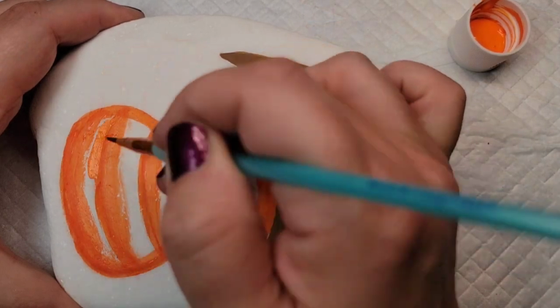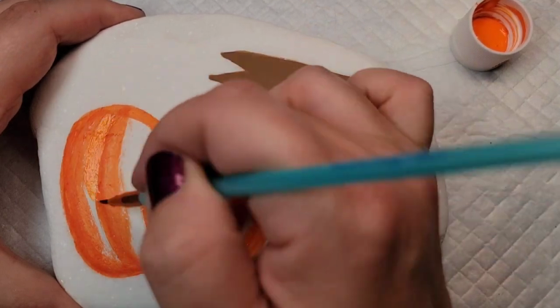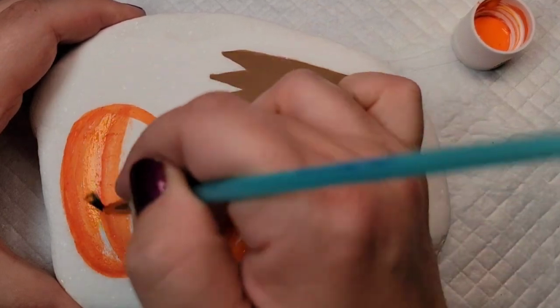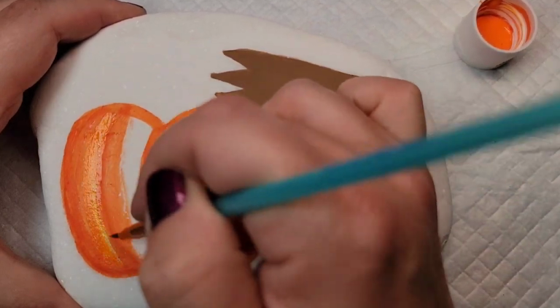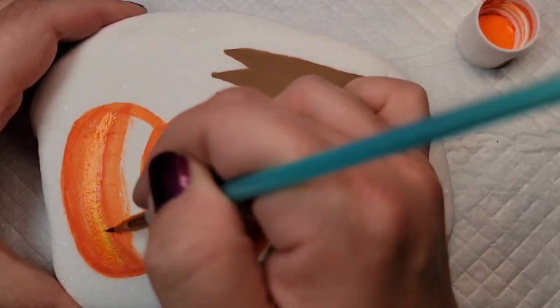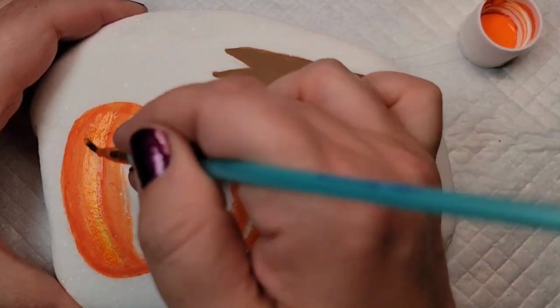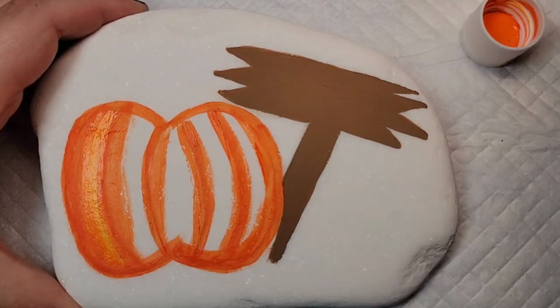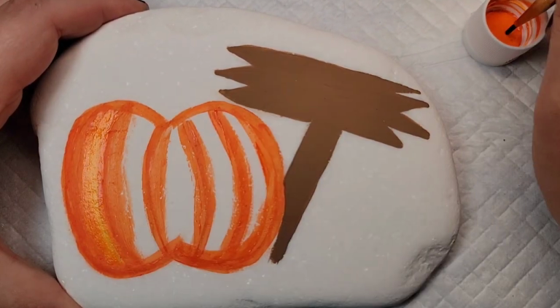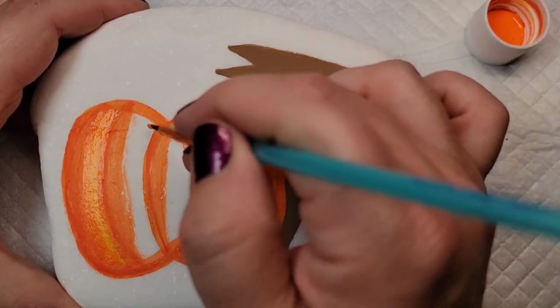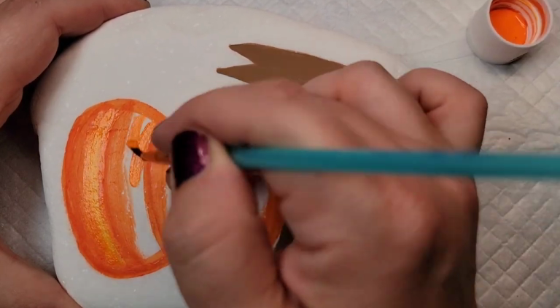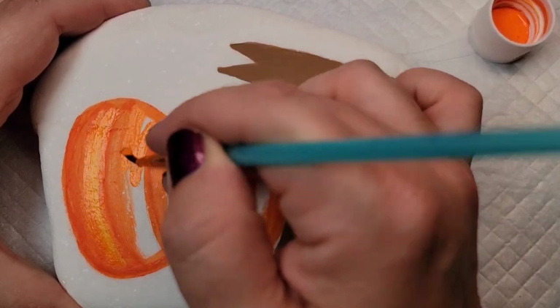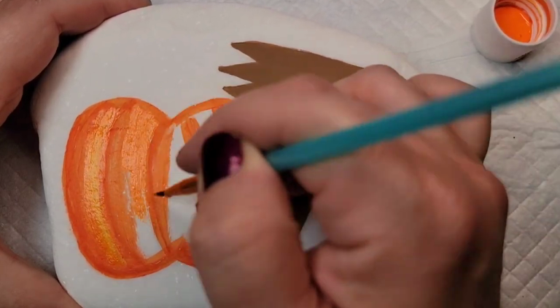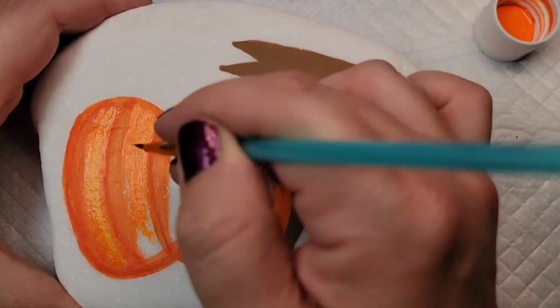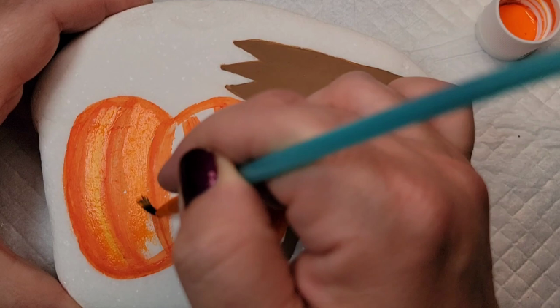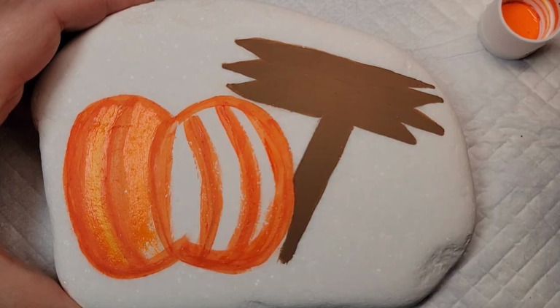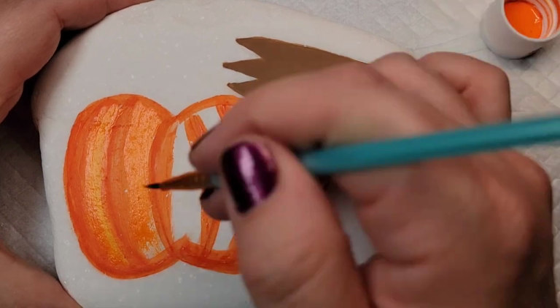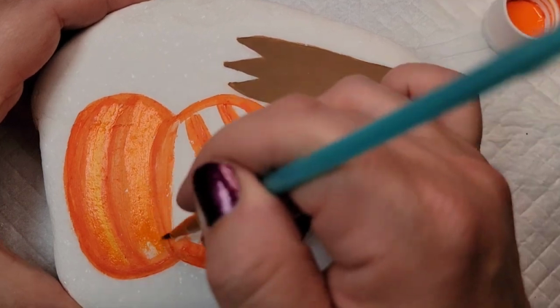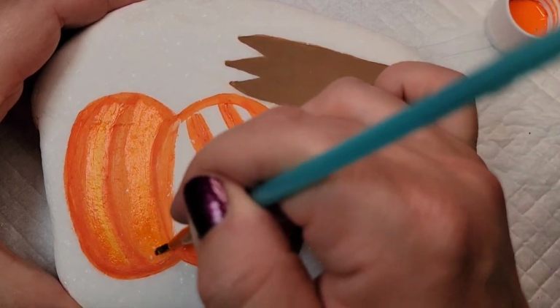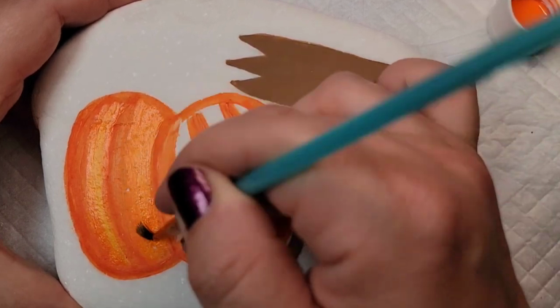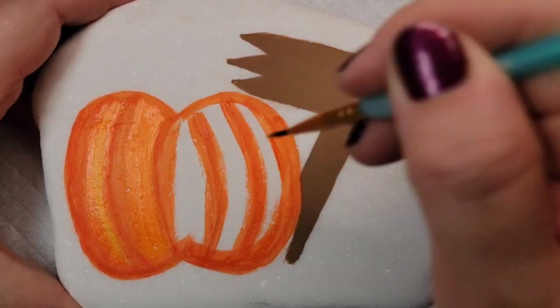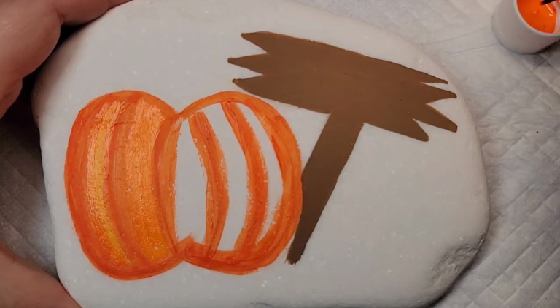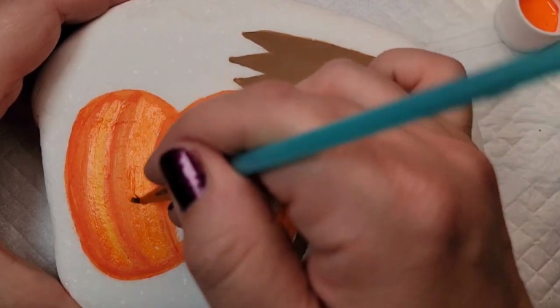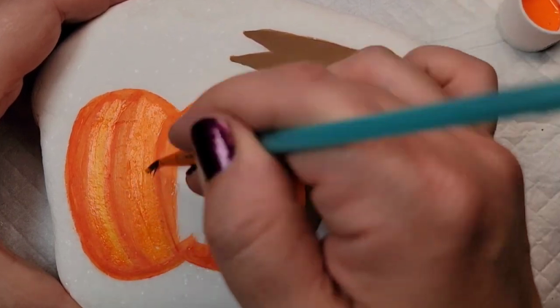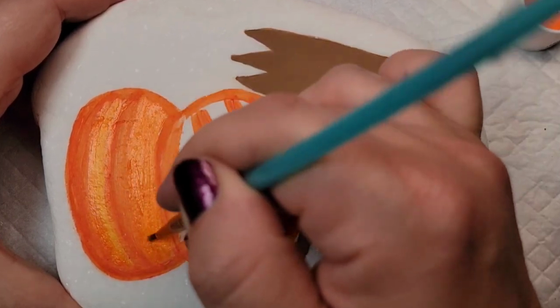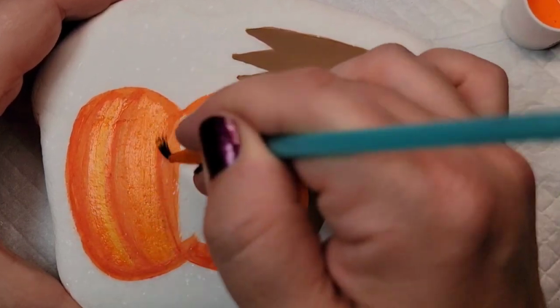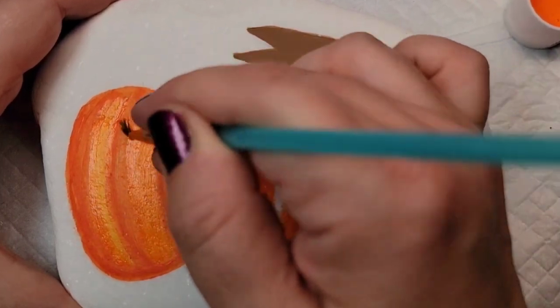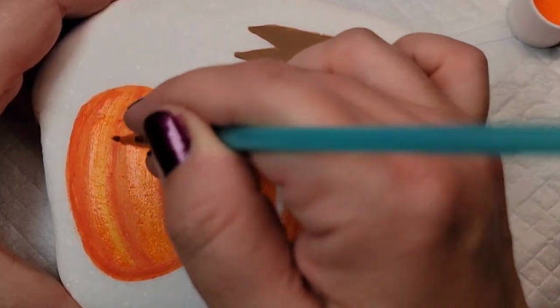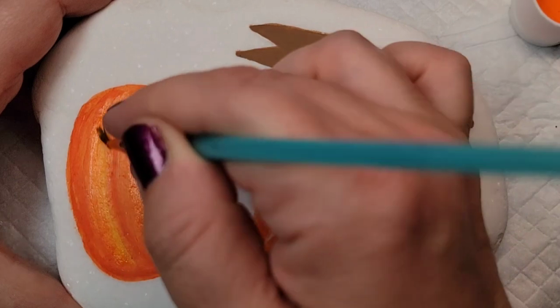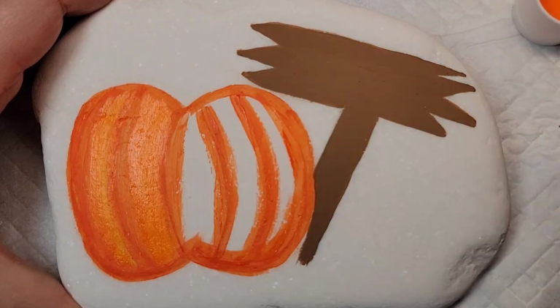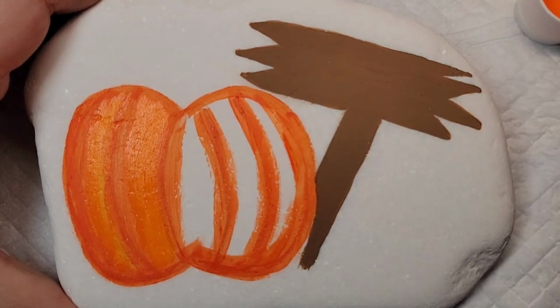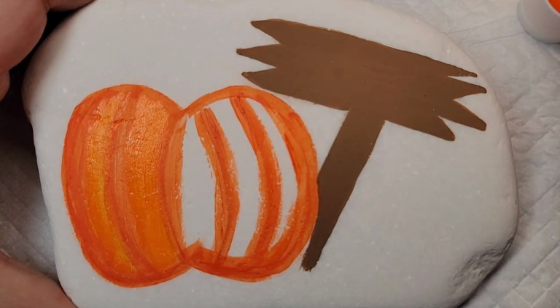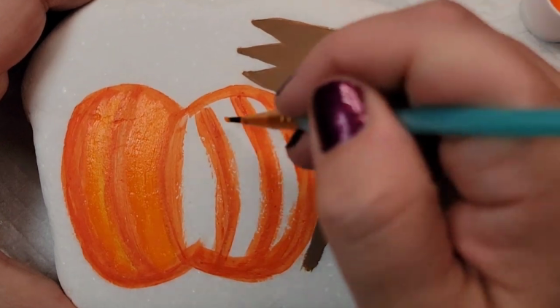Now I'm going to come back through with the jack-o-lantern orange and fill in all of the white space in the pumpkin so you can kind of see the contrast between the two oranges. For now I'm just filling in the white space.